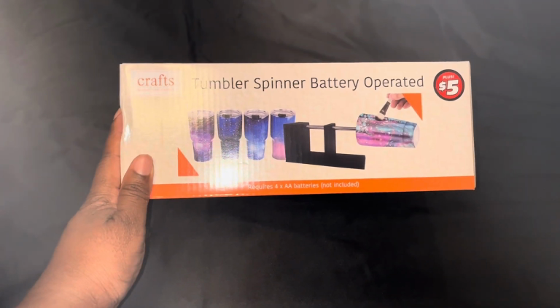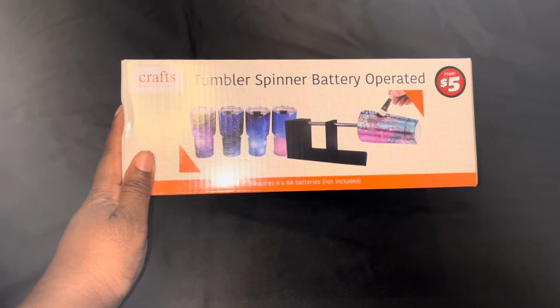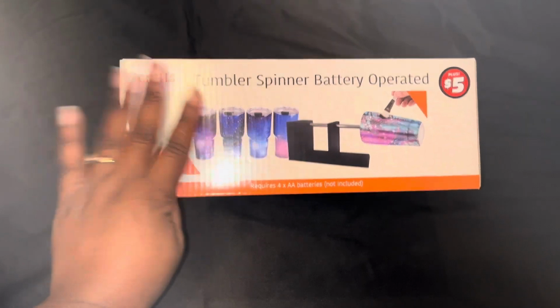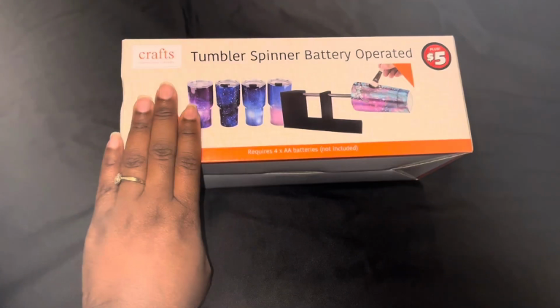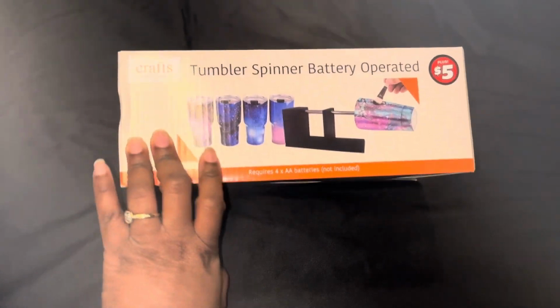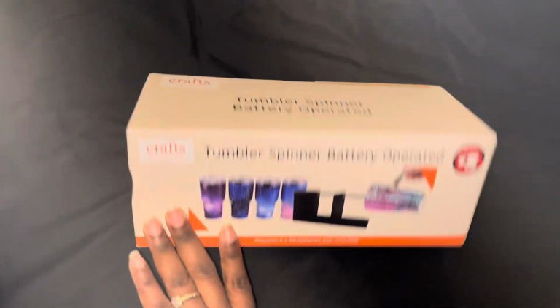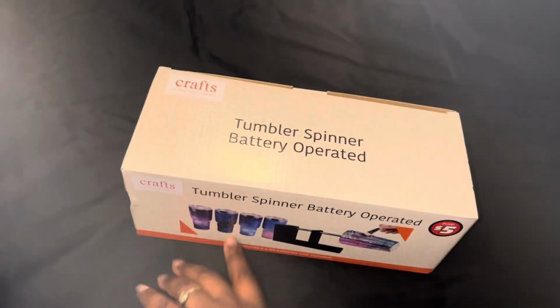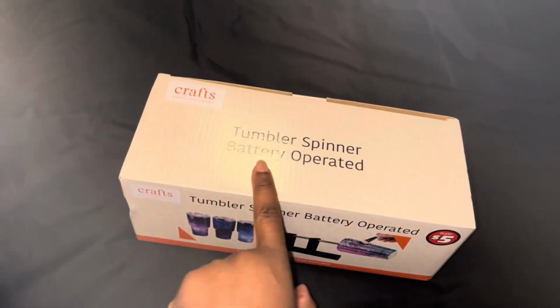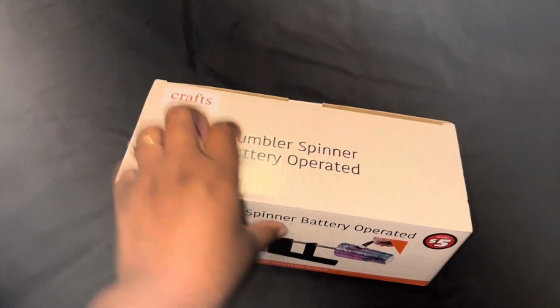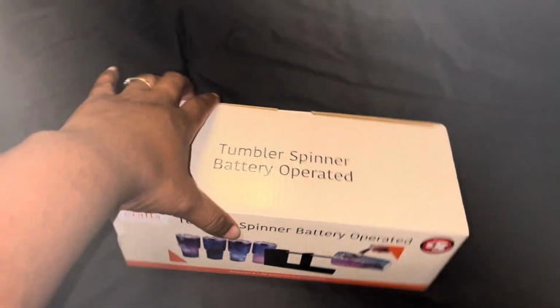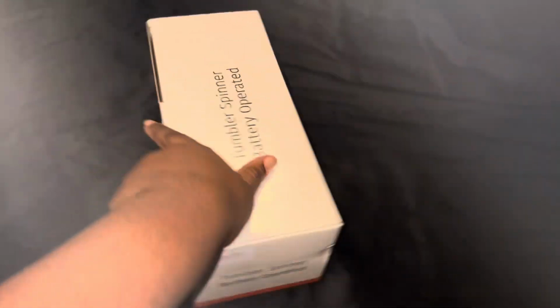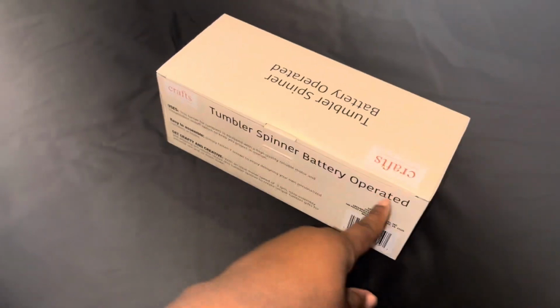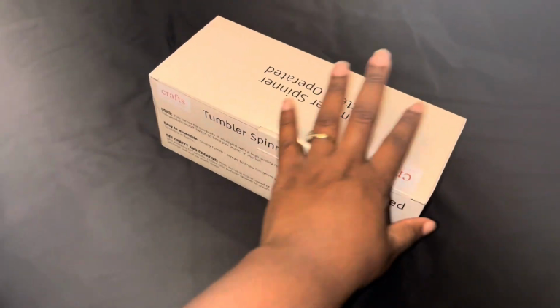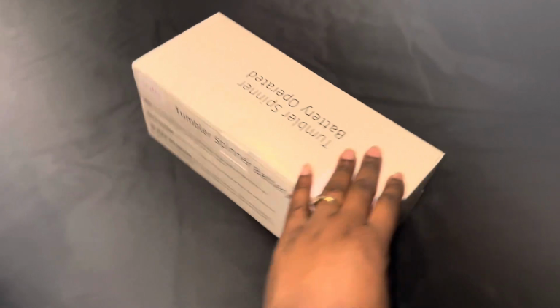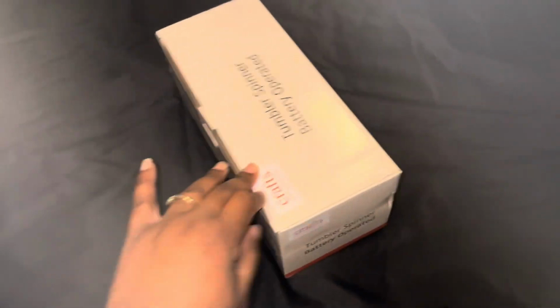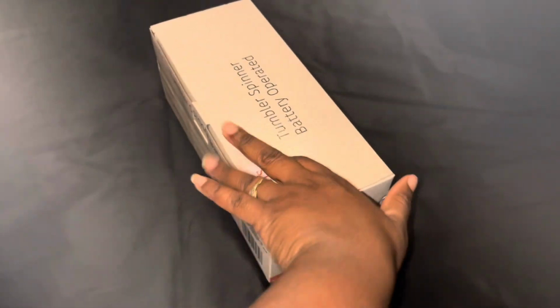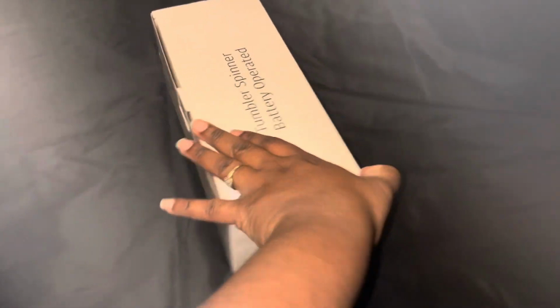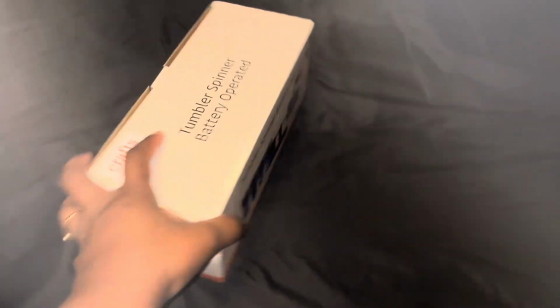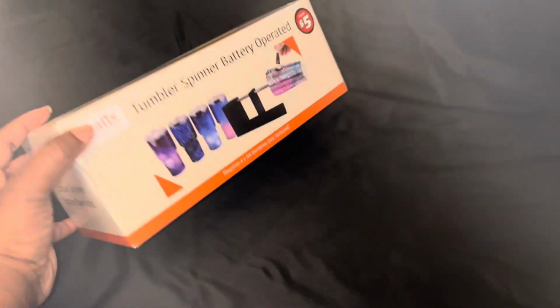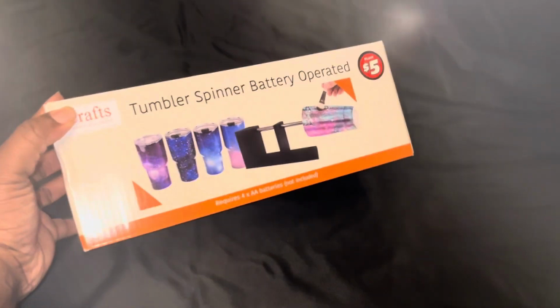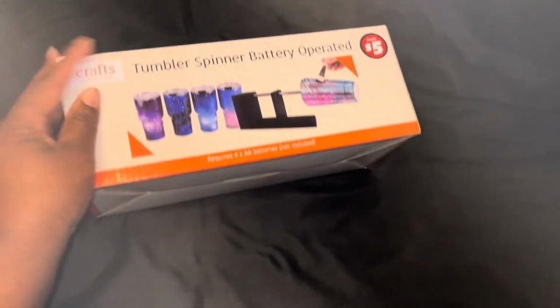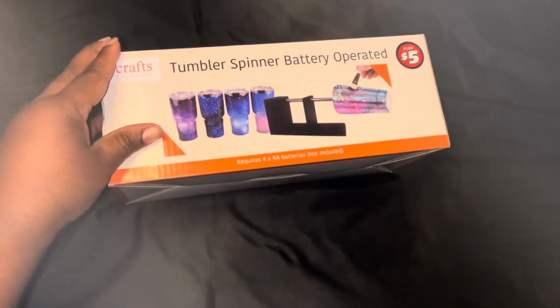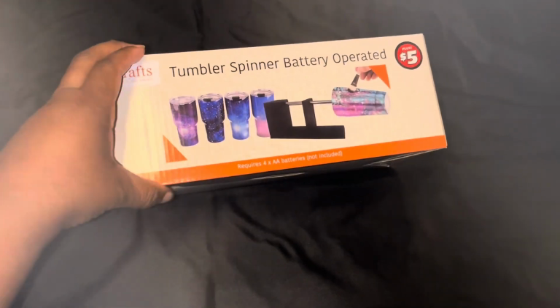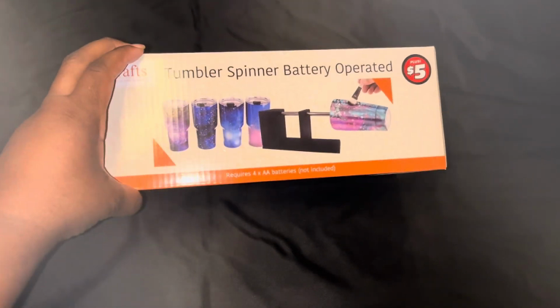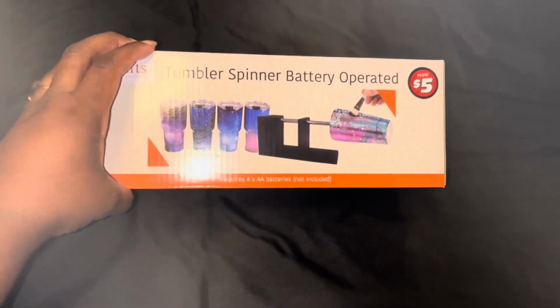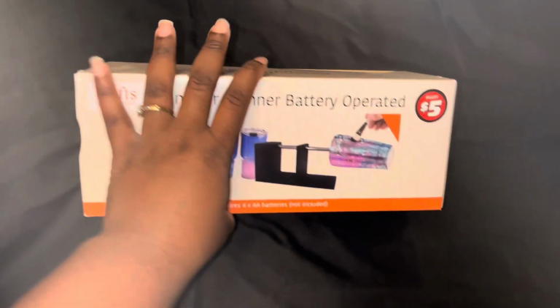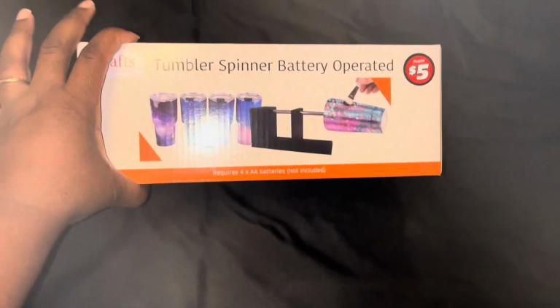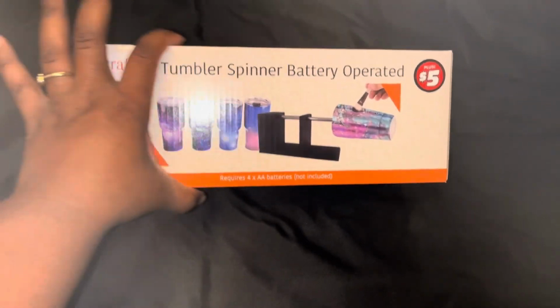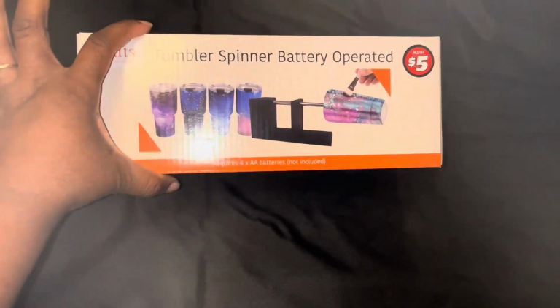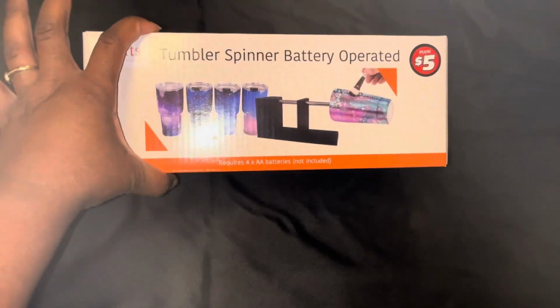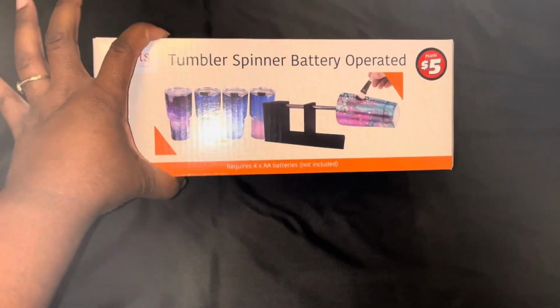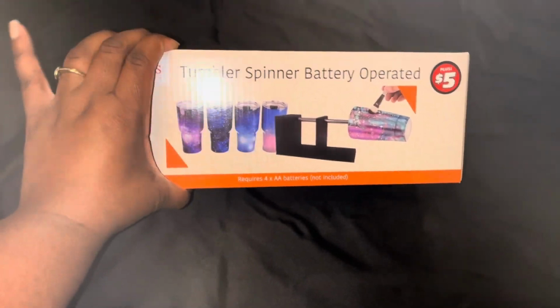We got the five dollar spinner. I don't know how good it works, but I did purchase two of these just to see if they're gonna work well, and so that I can have extra spinners to get the job done.